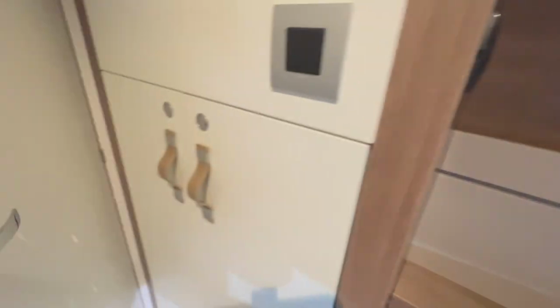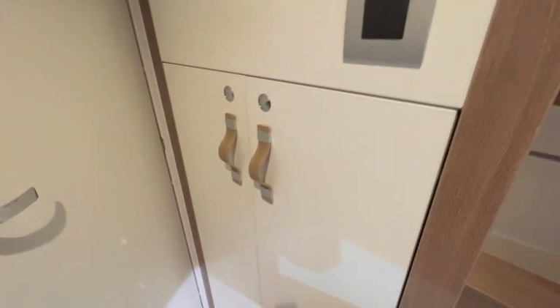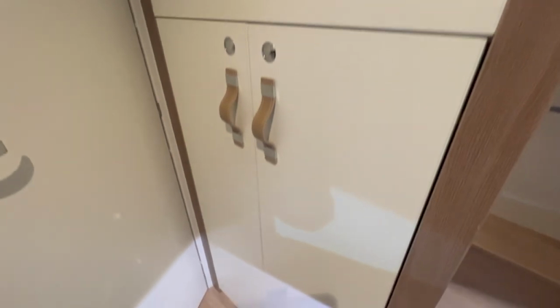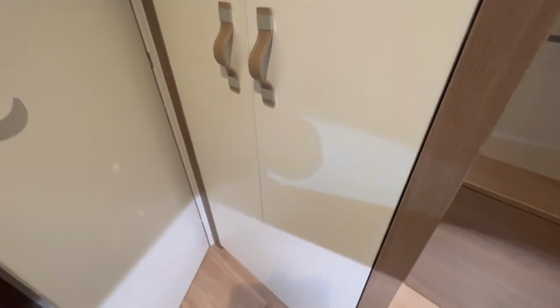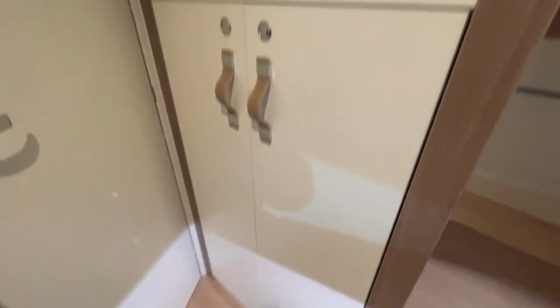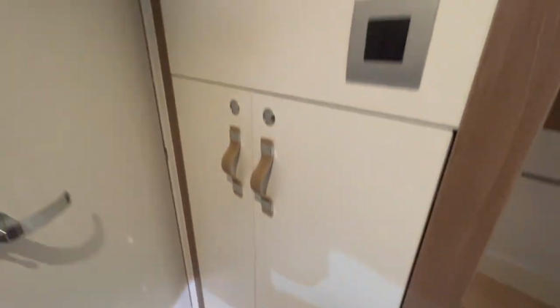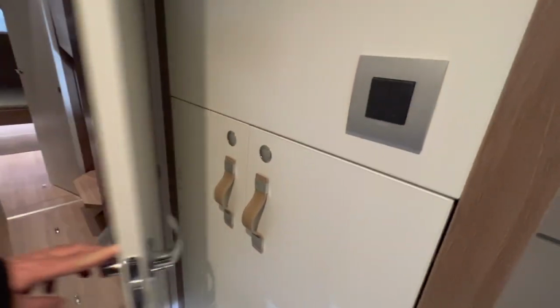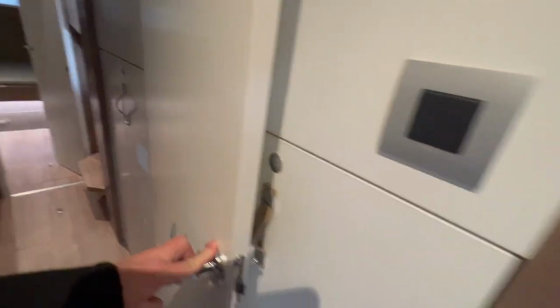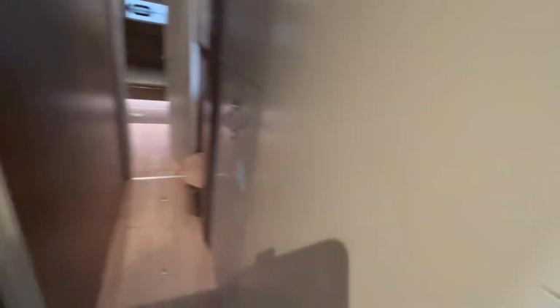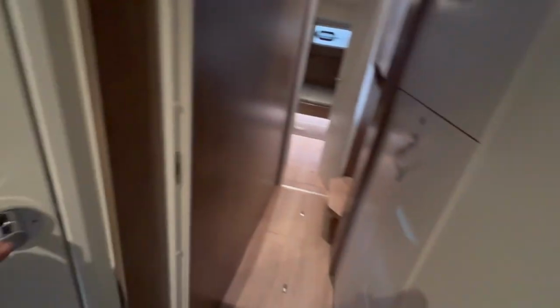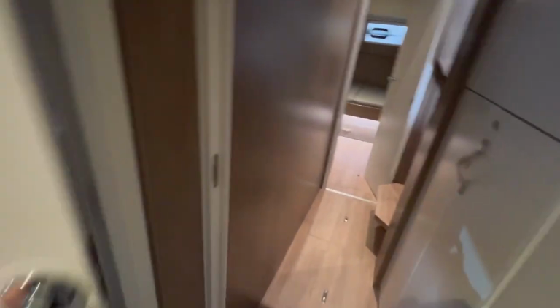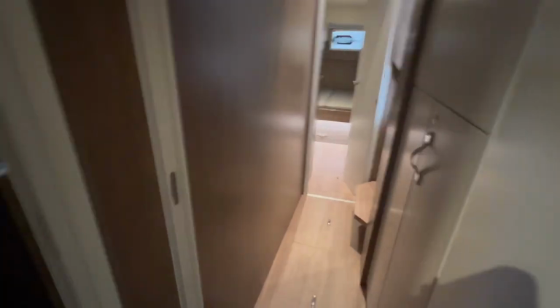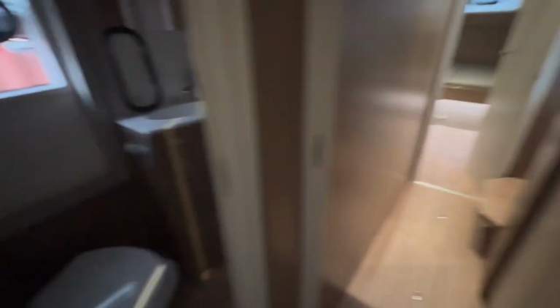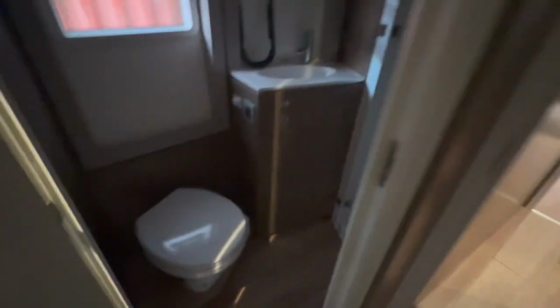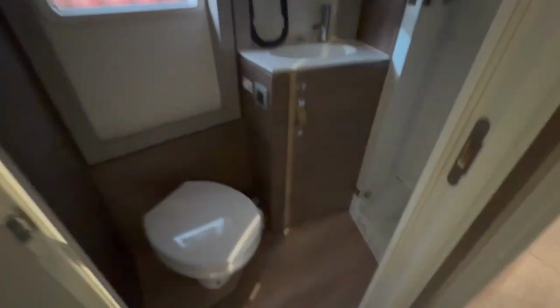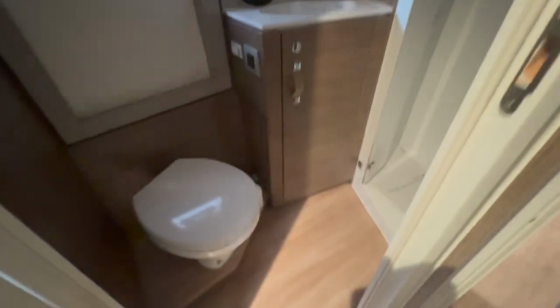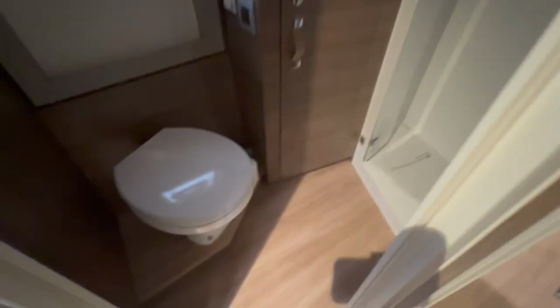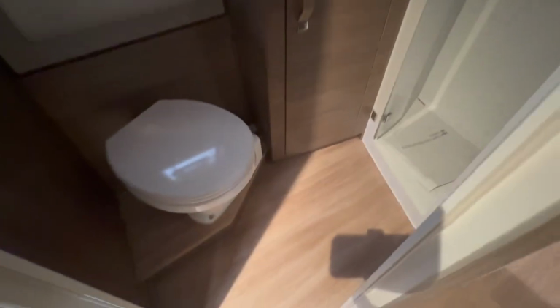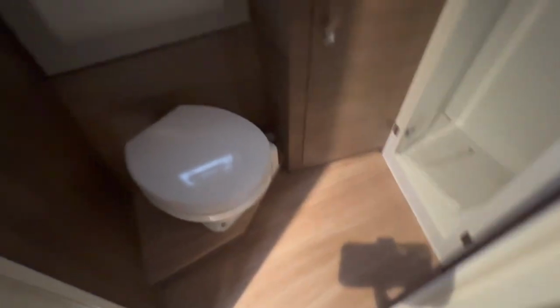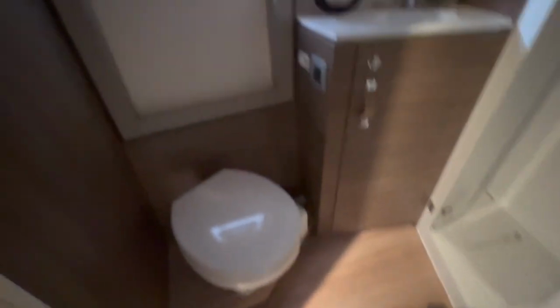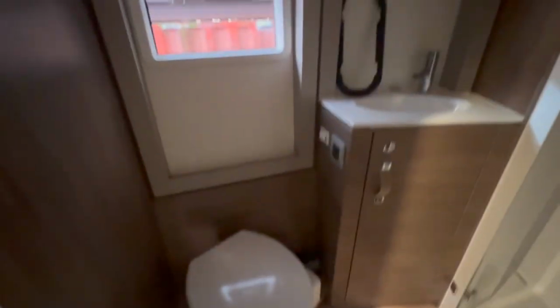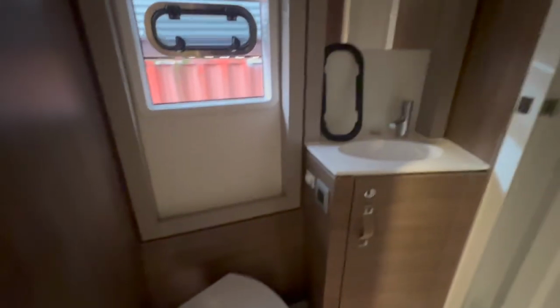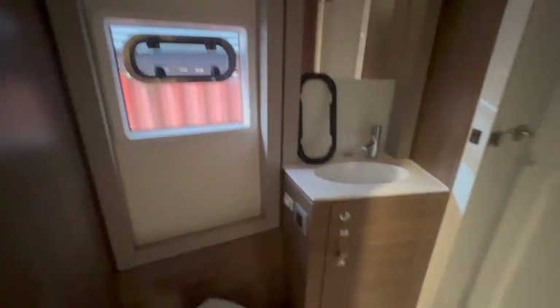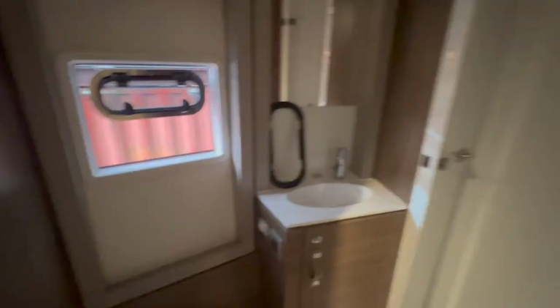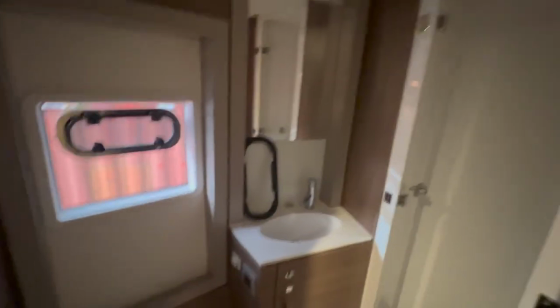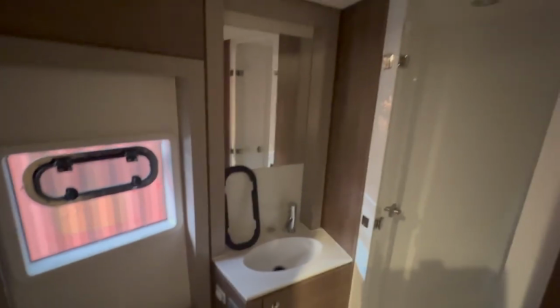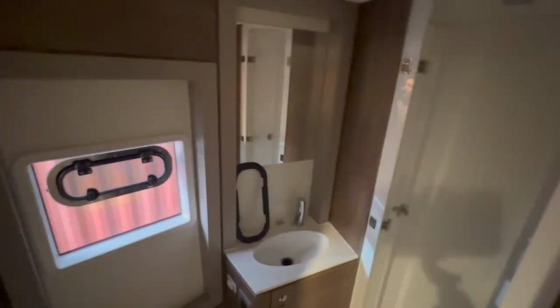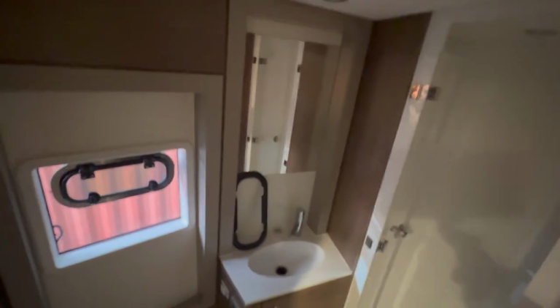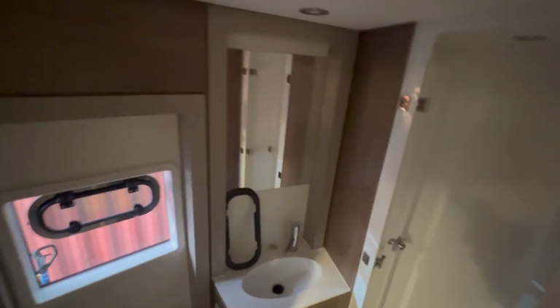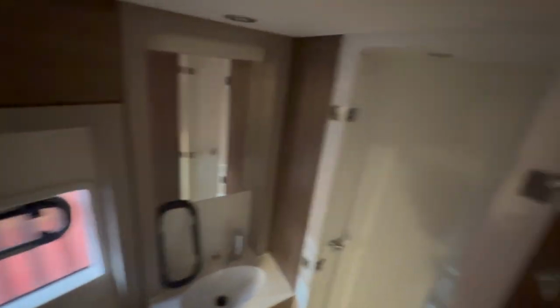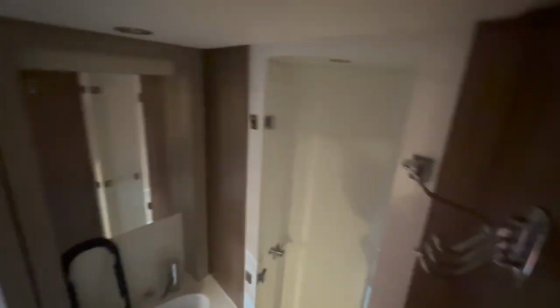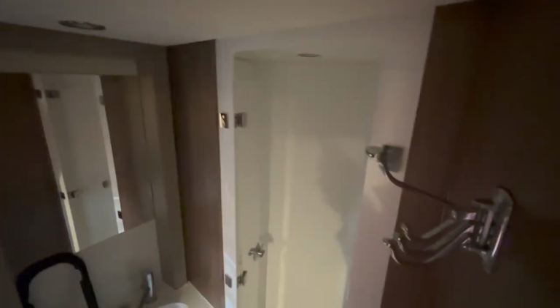So guys, this is not an owner's version, but we invite you to come and have a look at the boat in Annapolis. The Bali 4.4 that we will have there will be an owner's version, so do come and take a look.